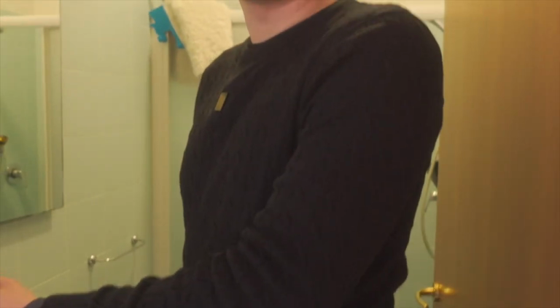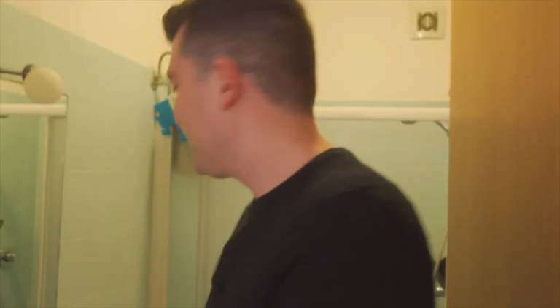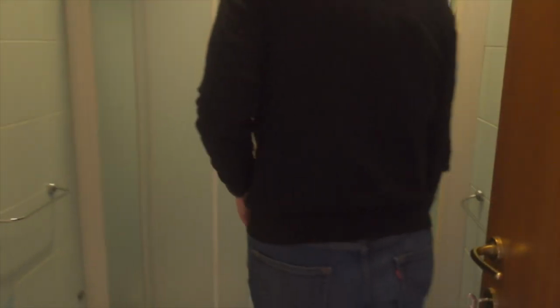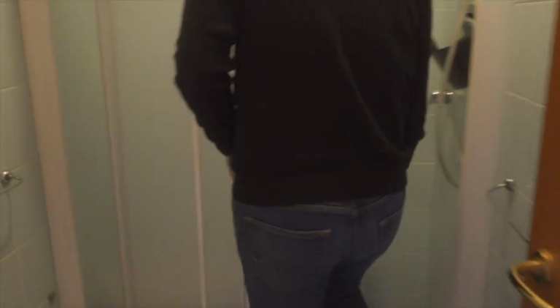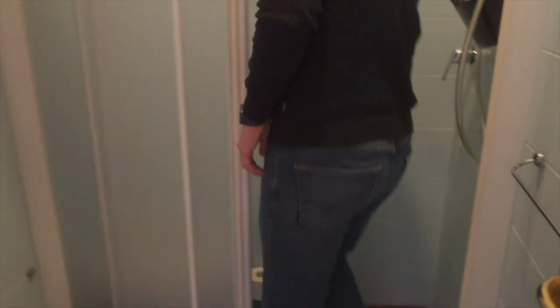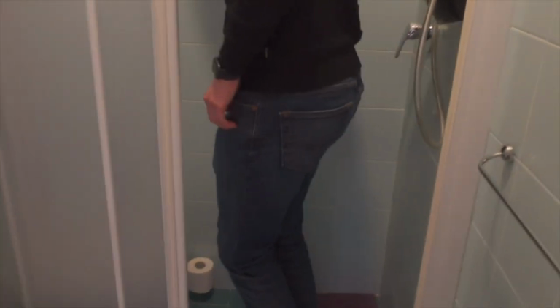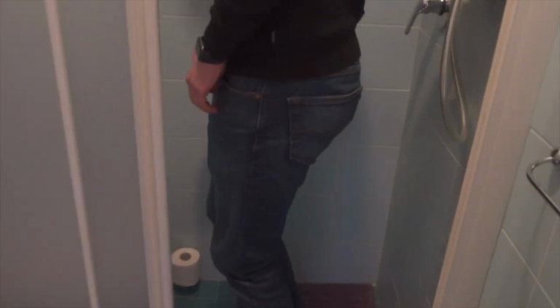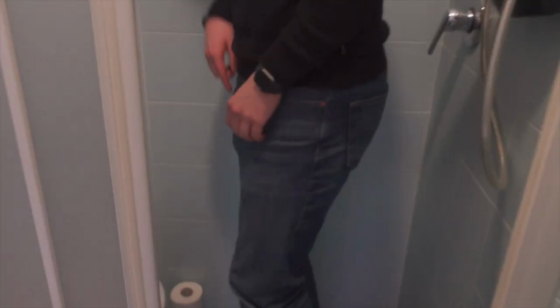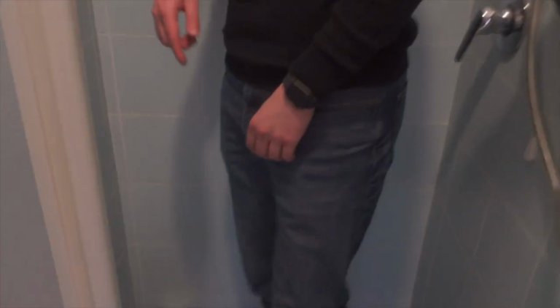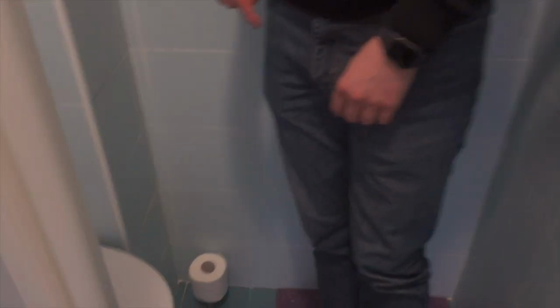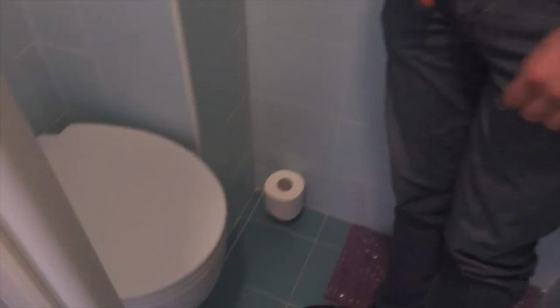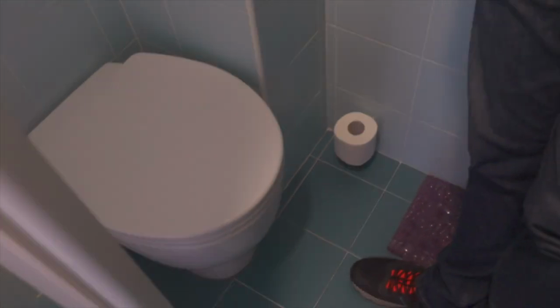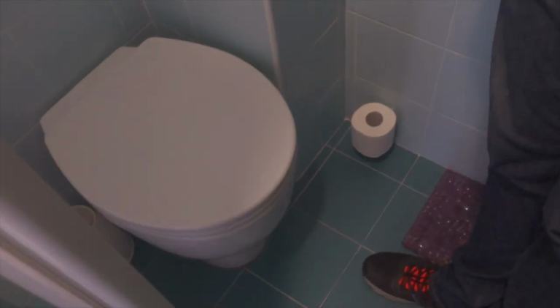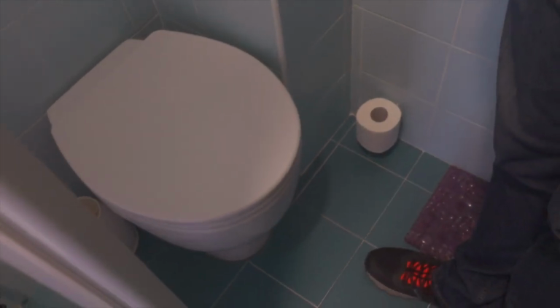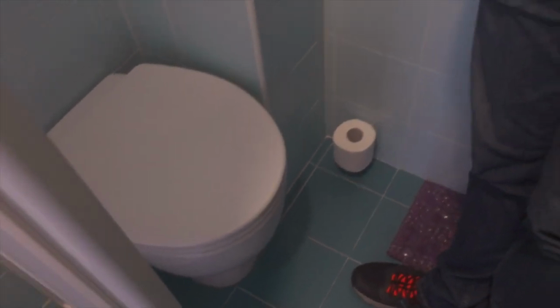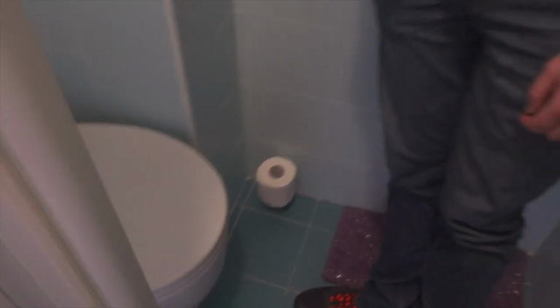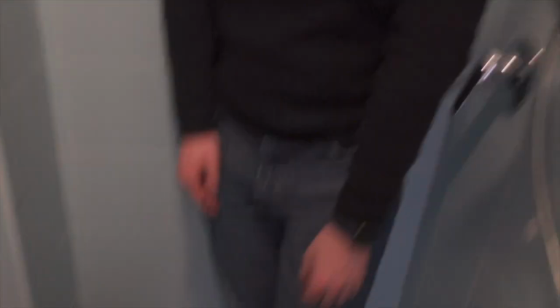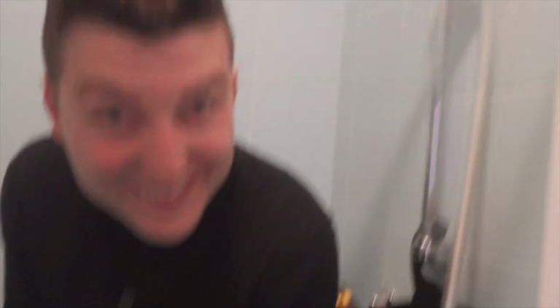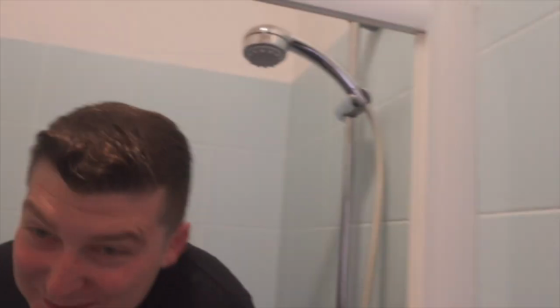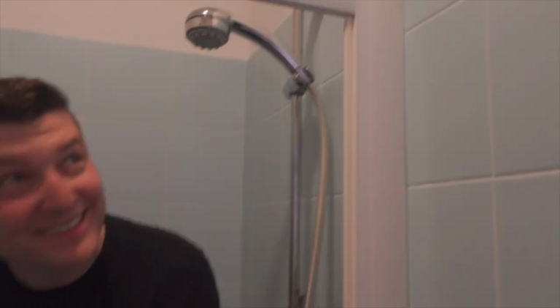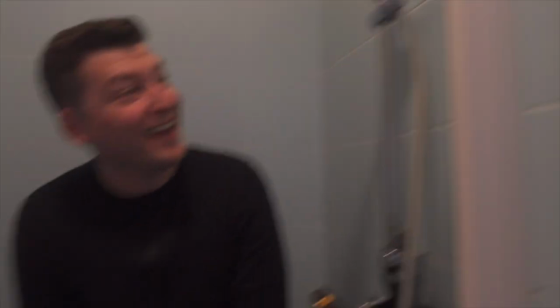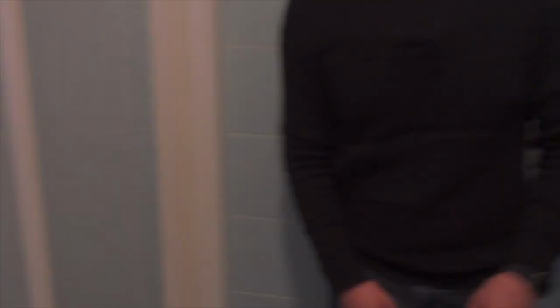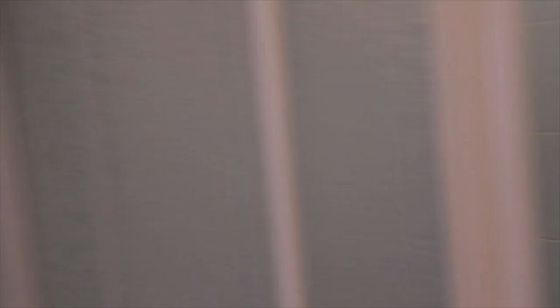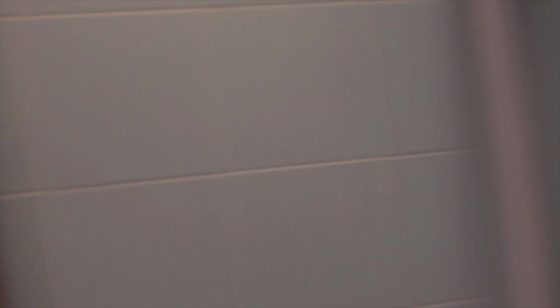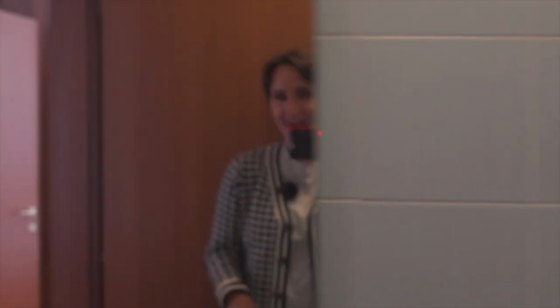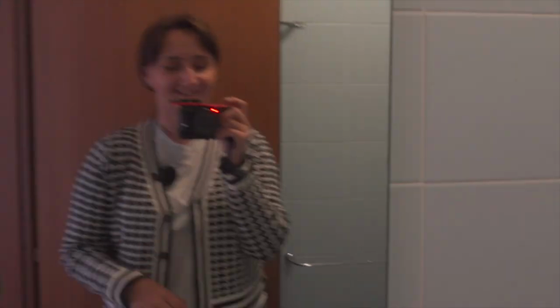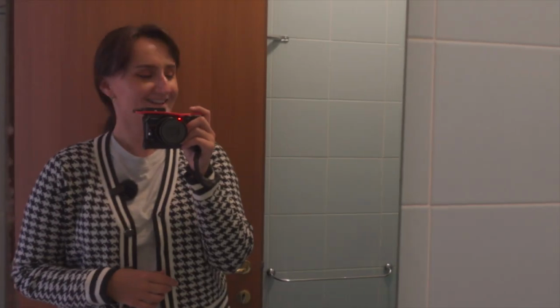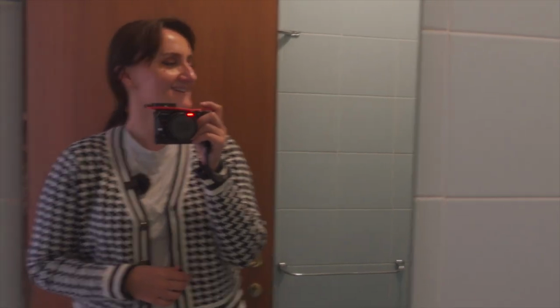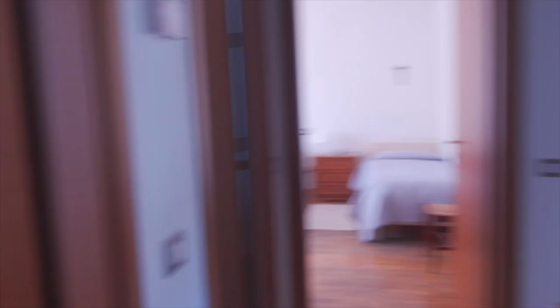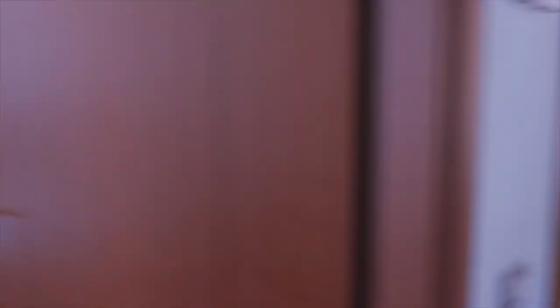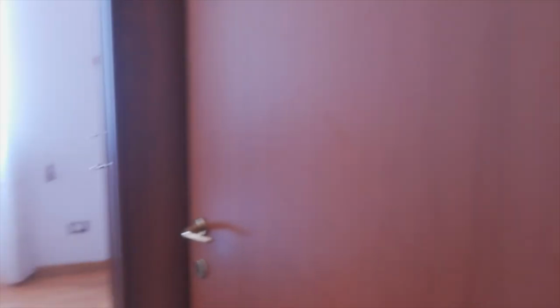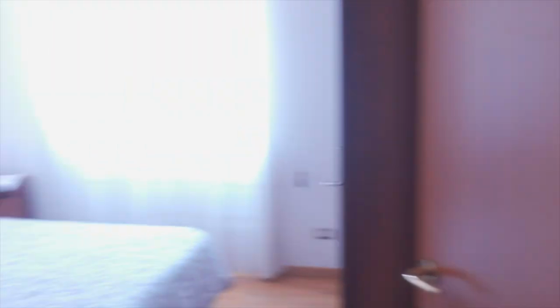Check out this toilet — you think you're in the shower, but the toilet's right there. I mean, what is that? It's convenient I guess, if you want to shower and do your business at the same time. So this is bedroom one.